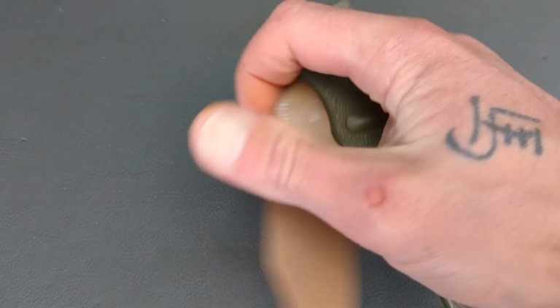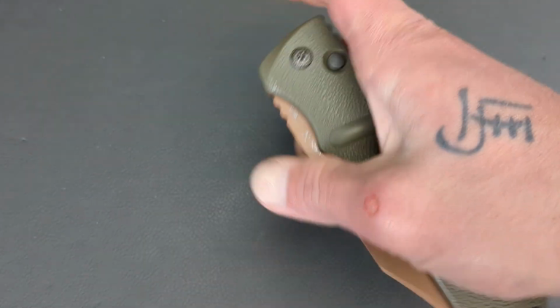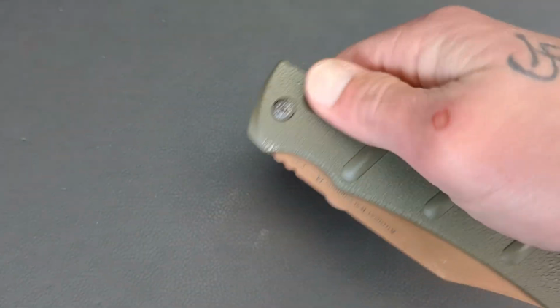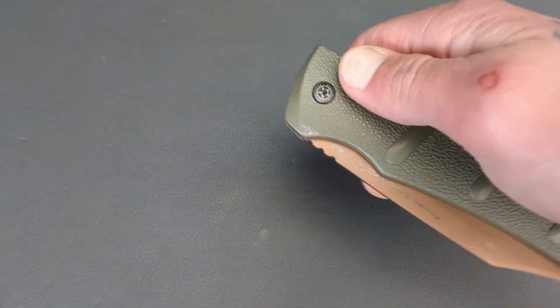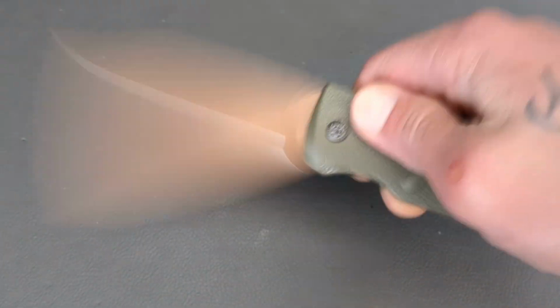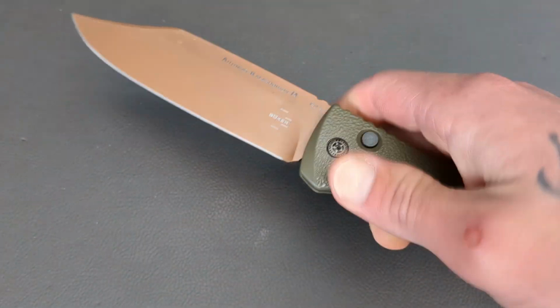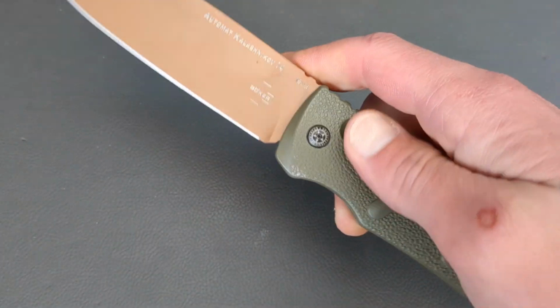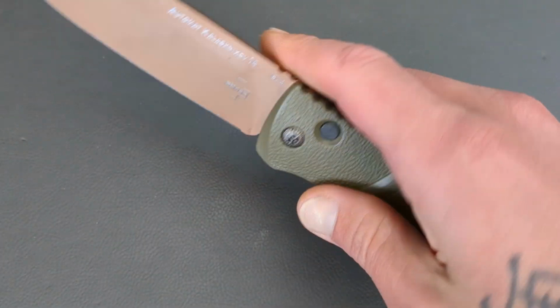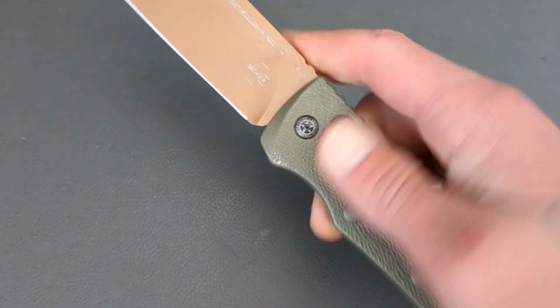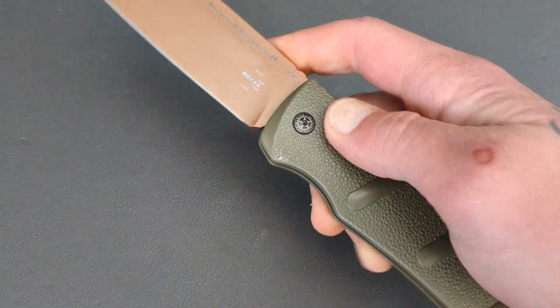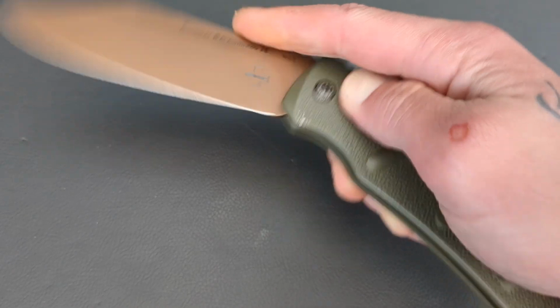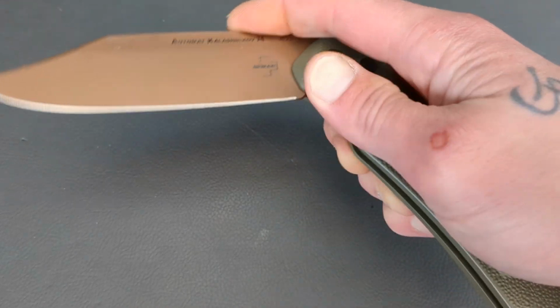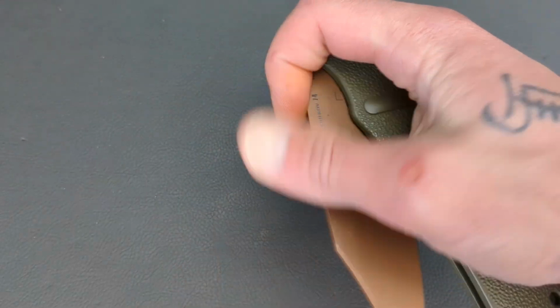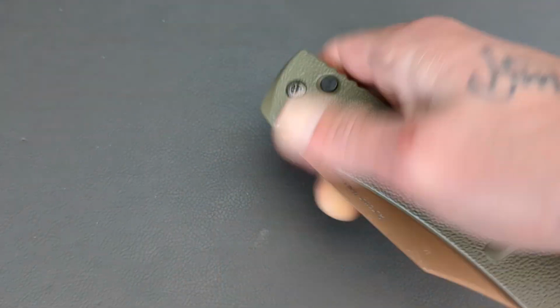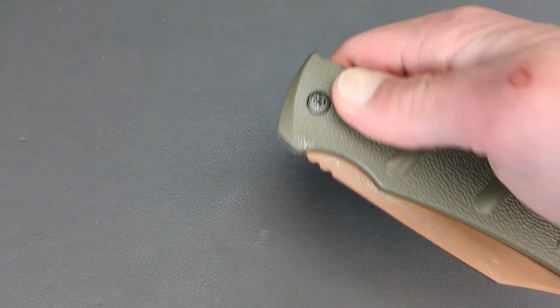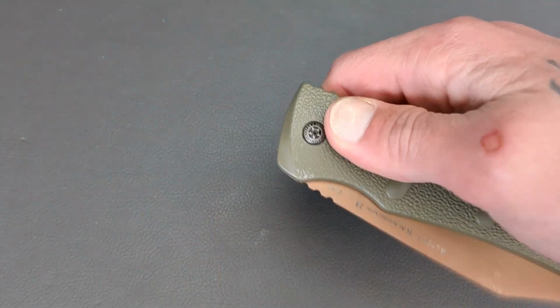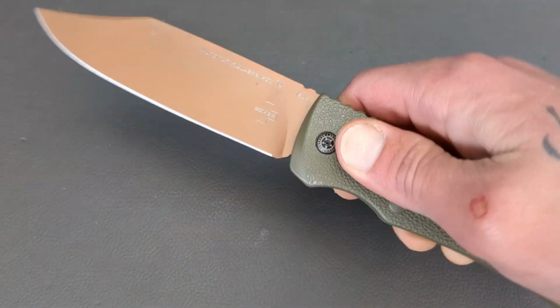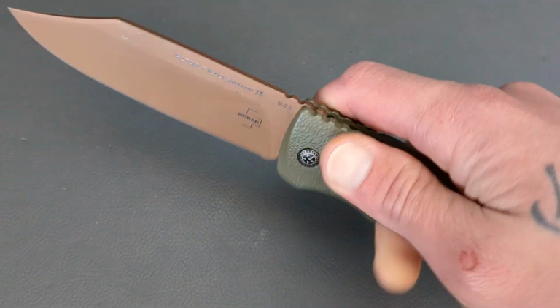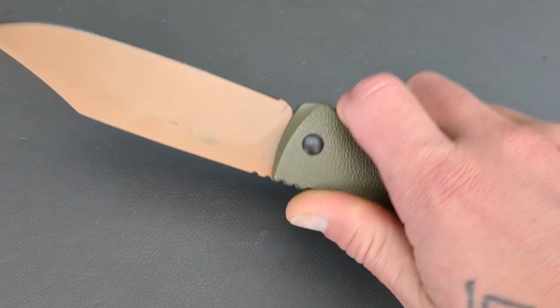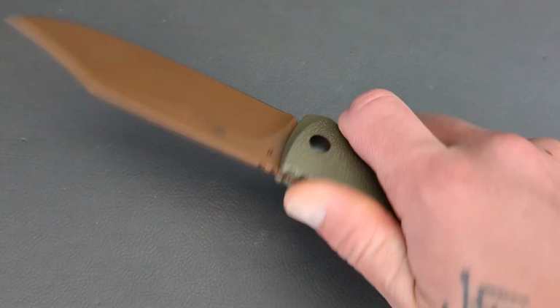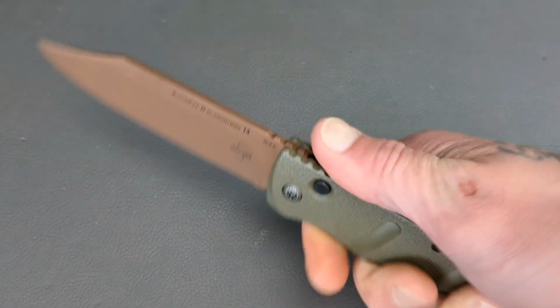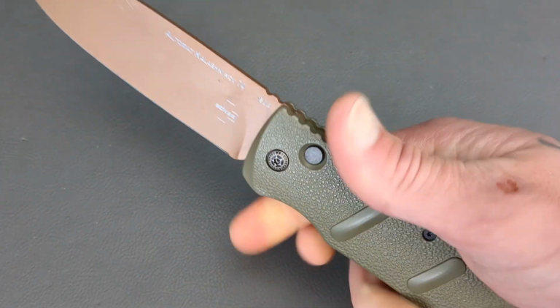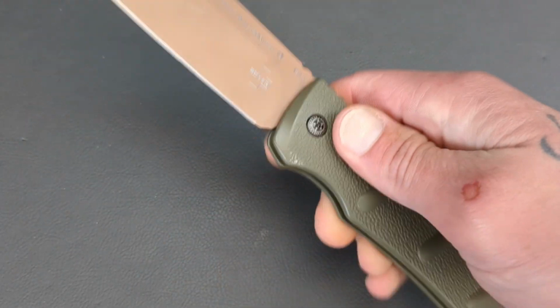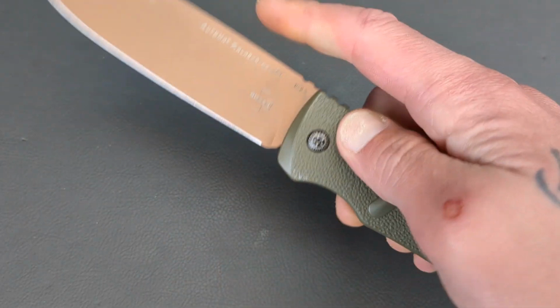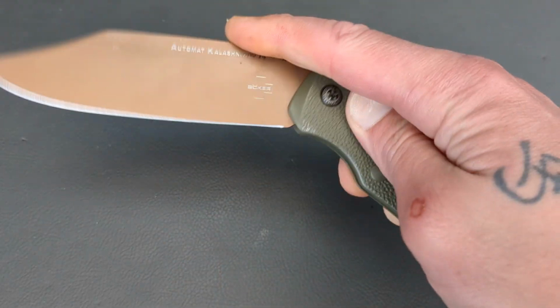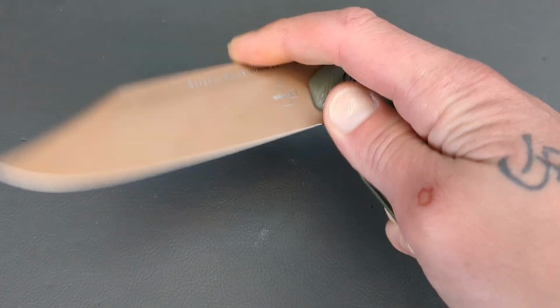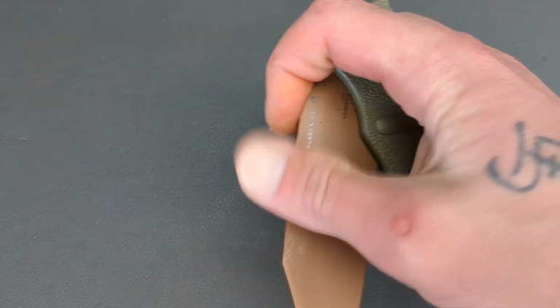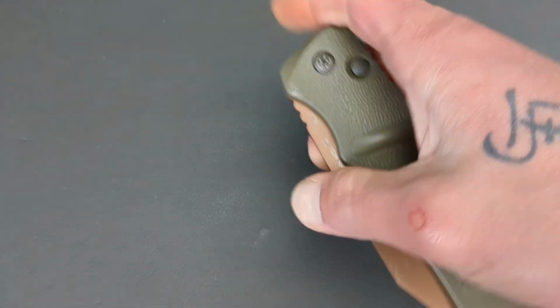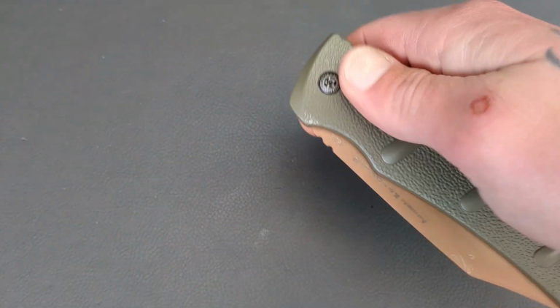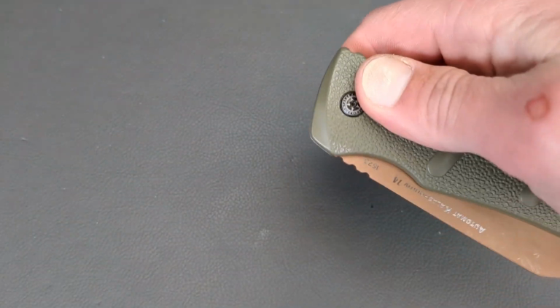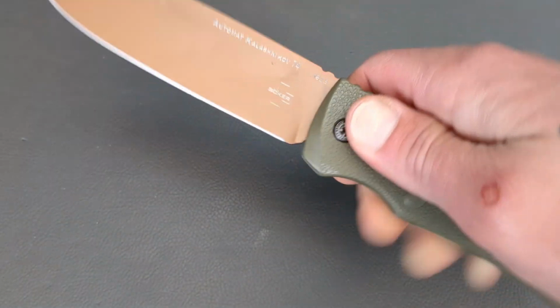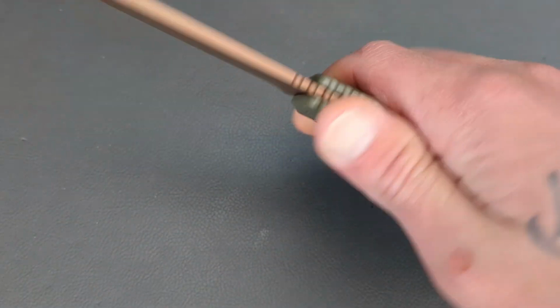It is definitely awesome. Side opening, automatic, over 10 inches long — it just brings a huge smile to my face.